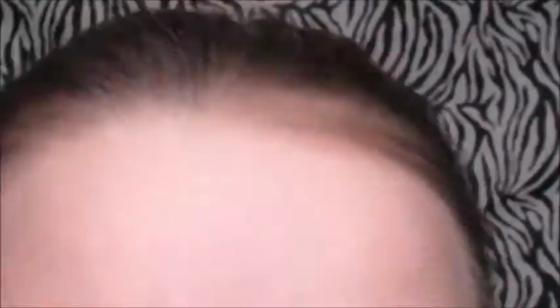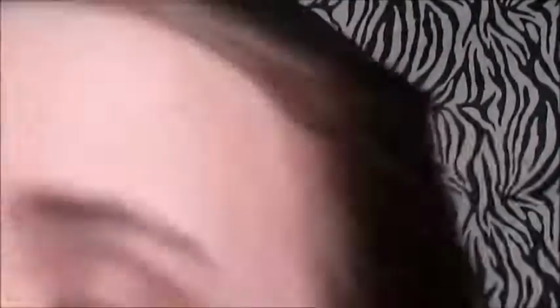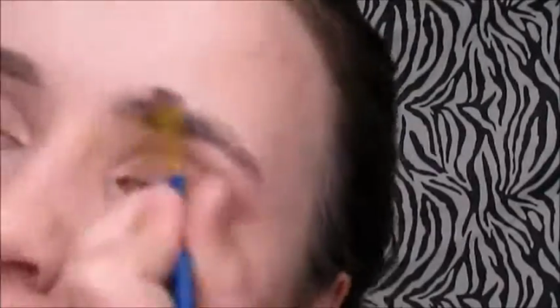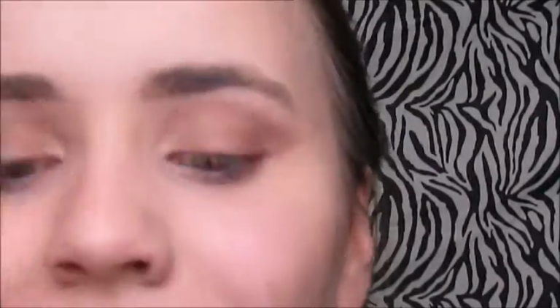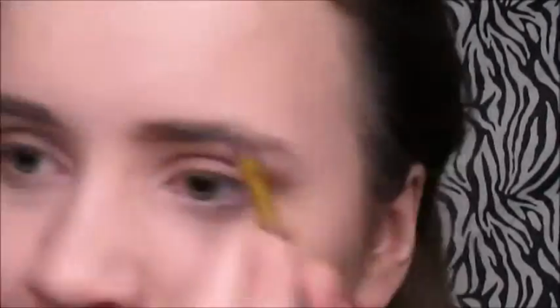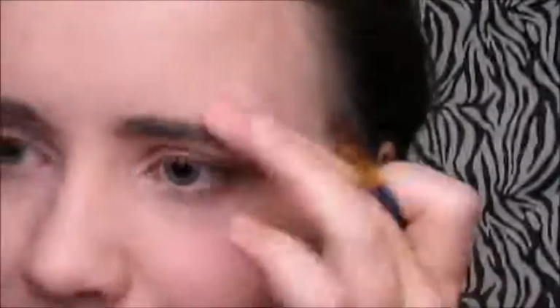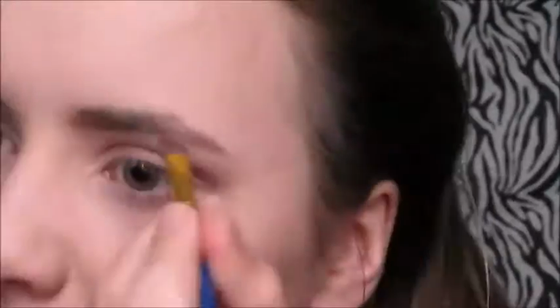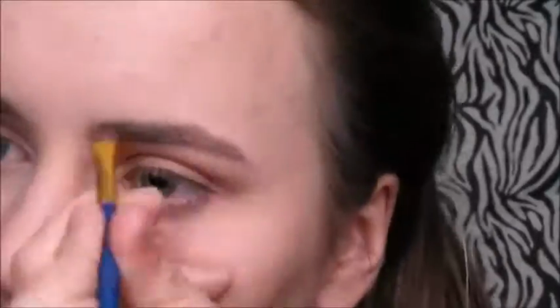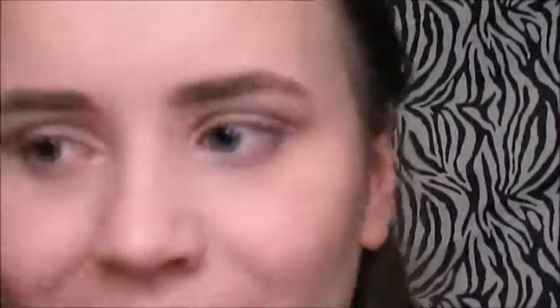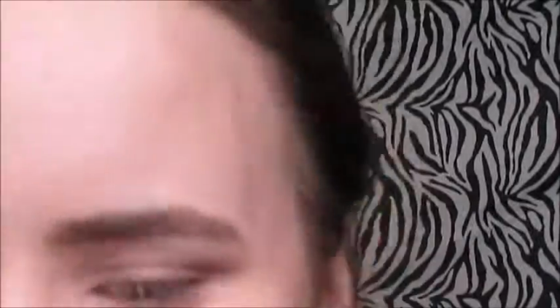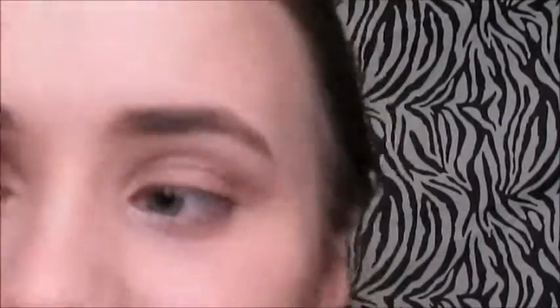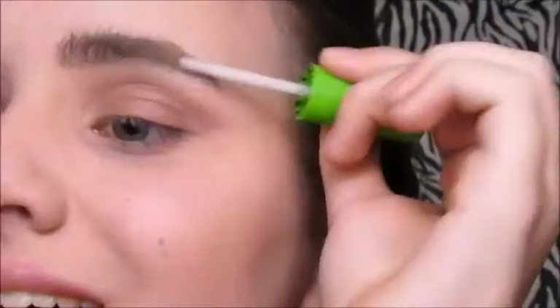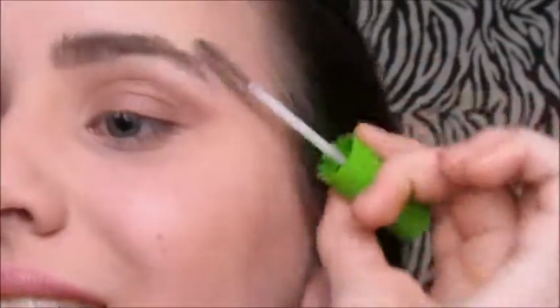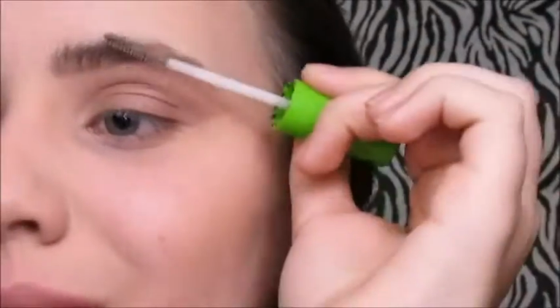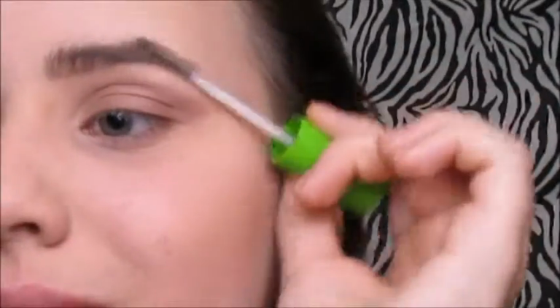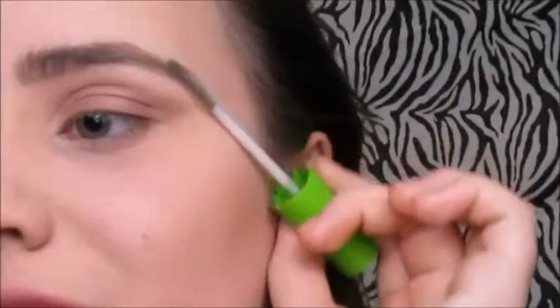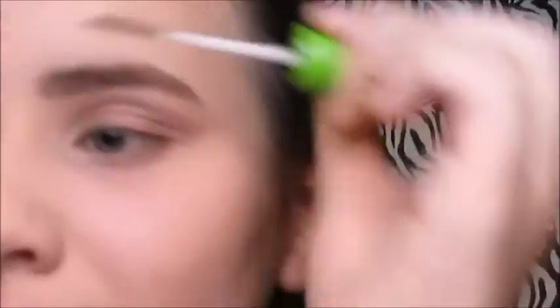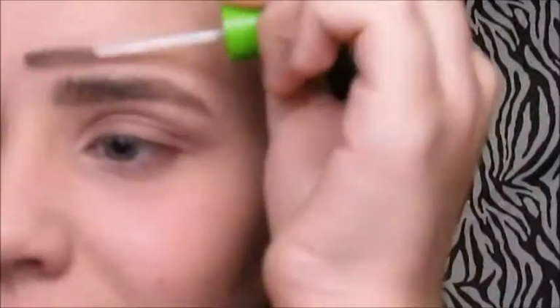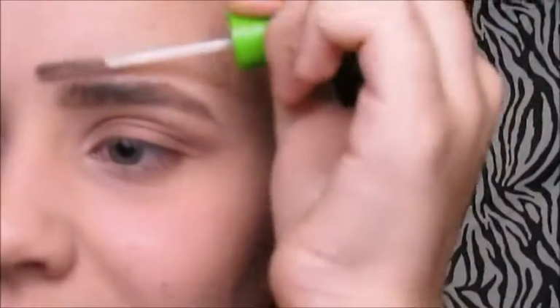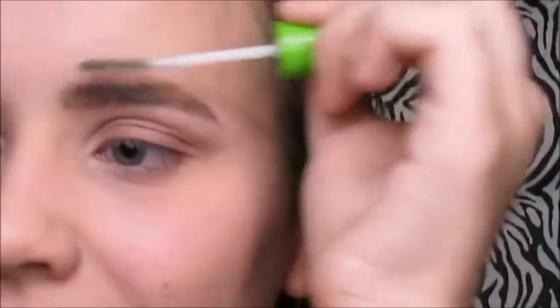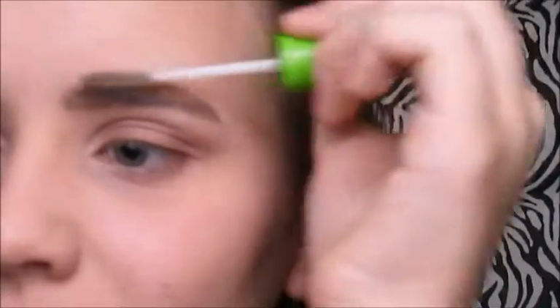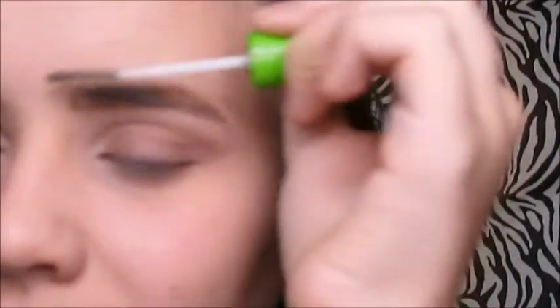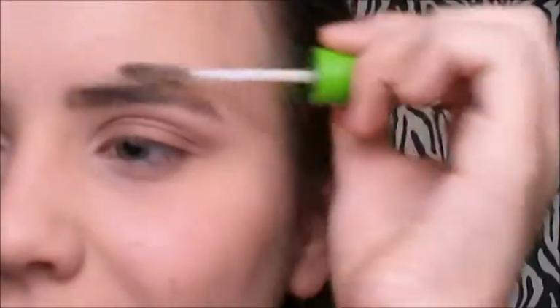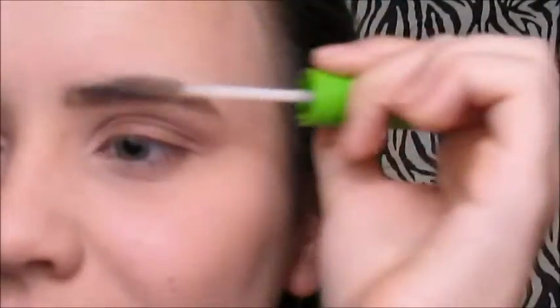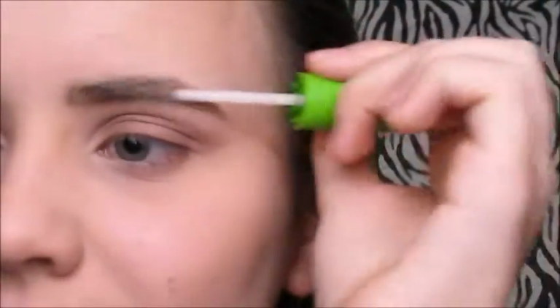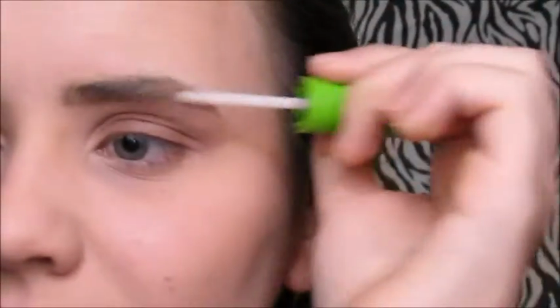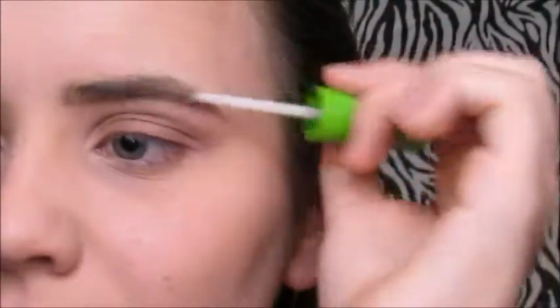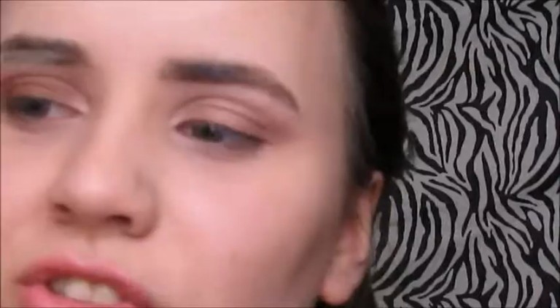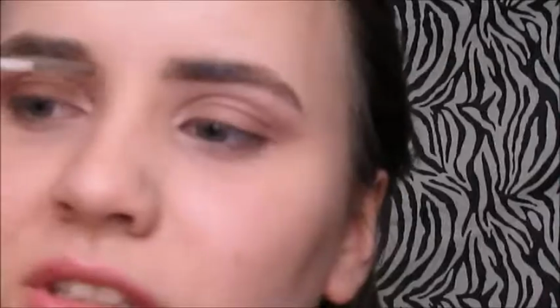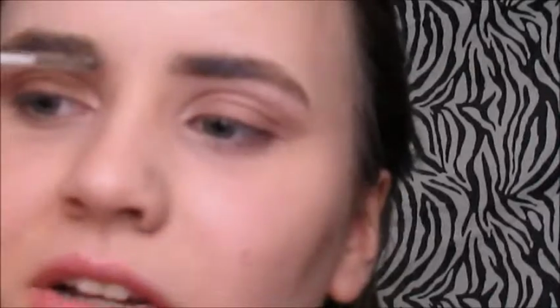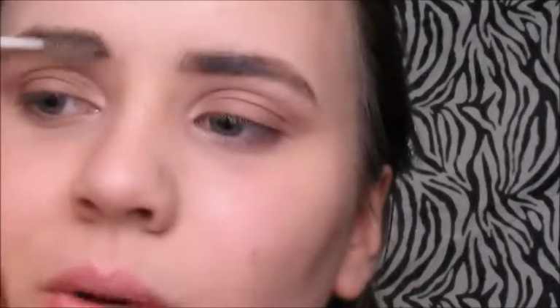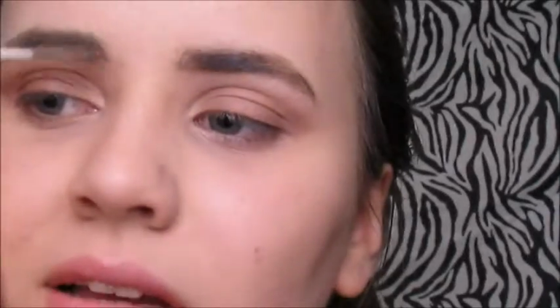As you can see, I'm filling in my eyebrows now, and I'm putting in some eyebrow gel because you know — eyebrows on fleek.